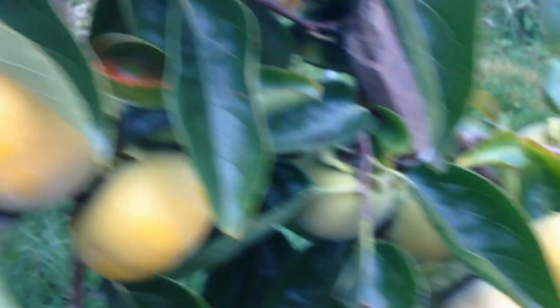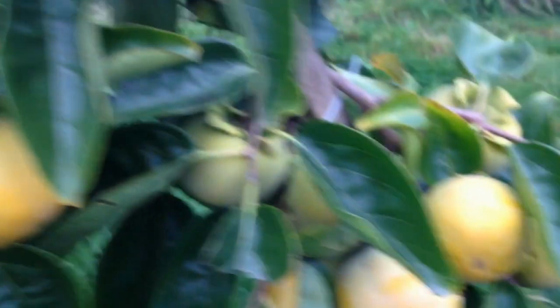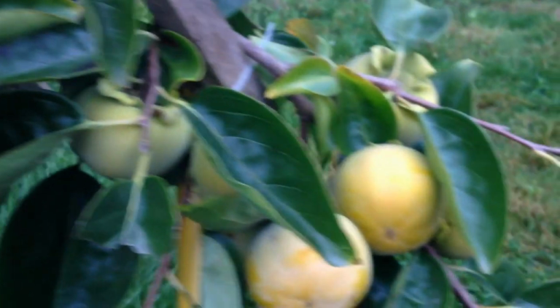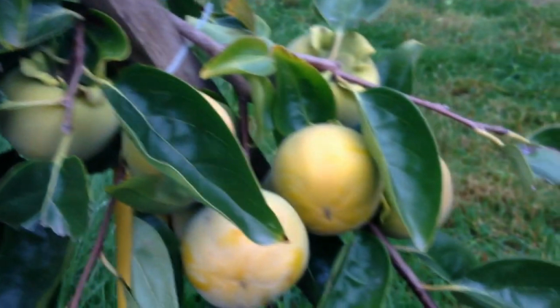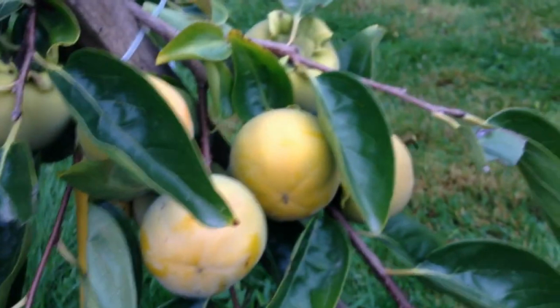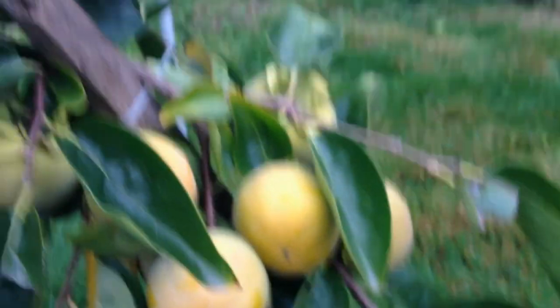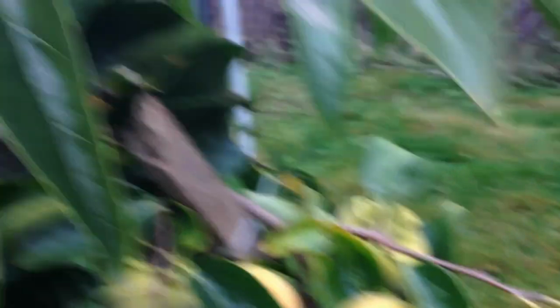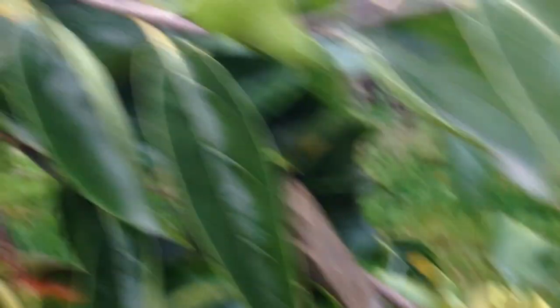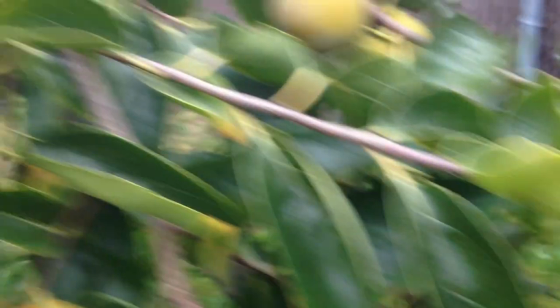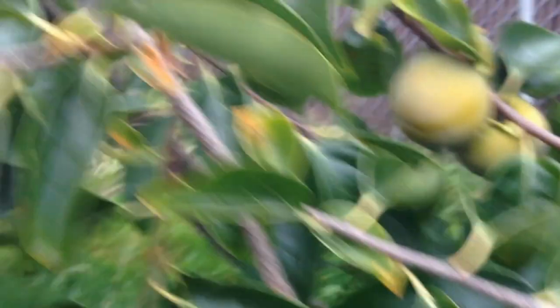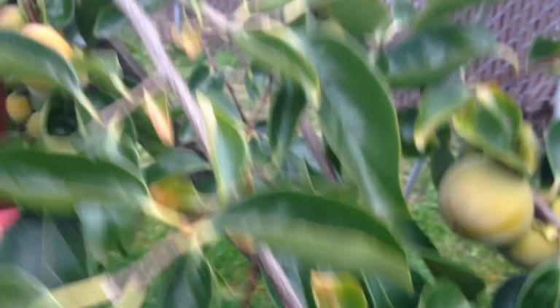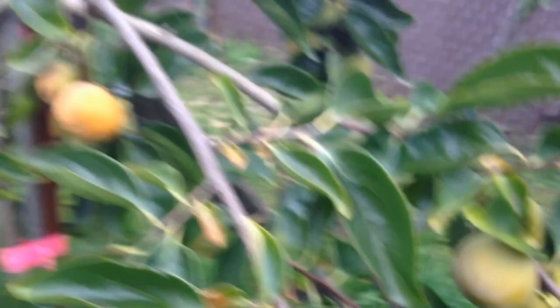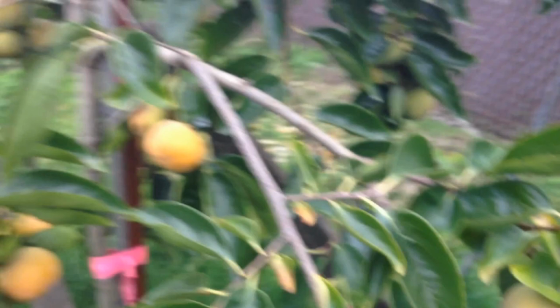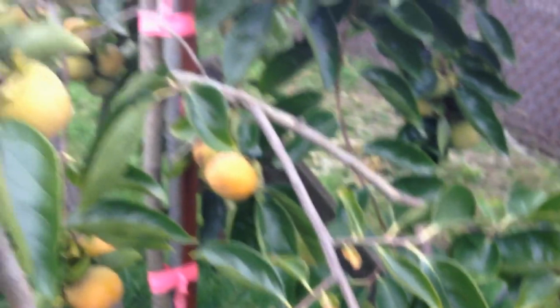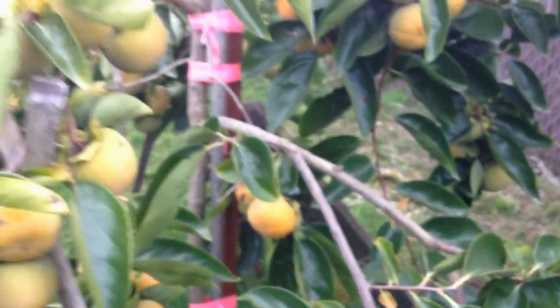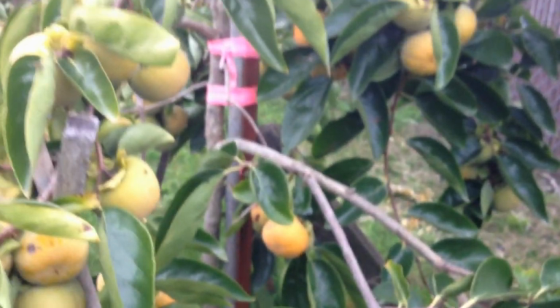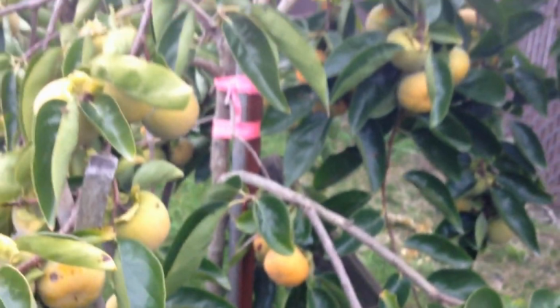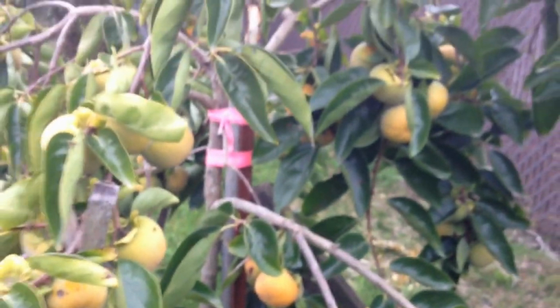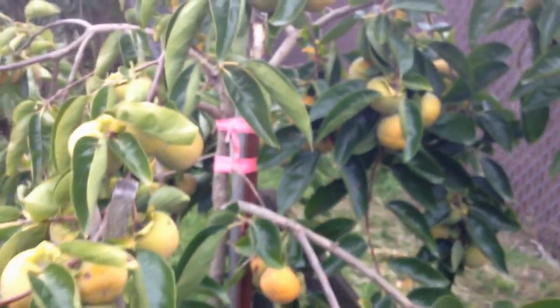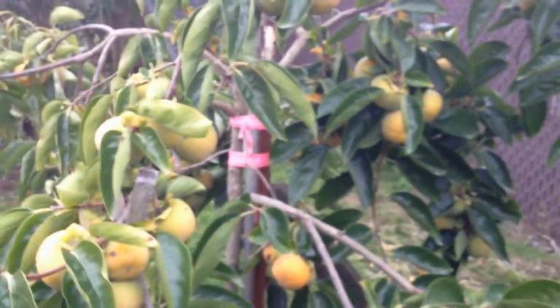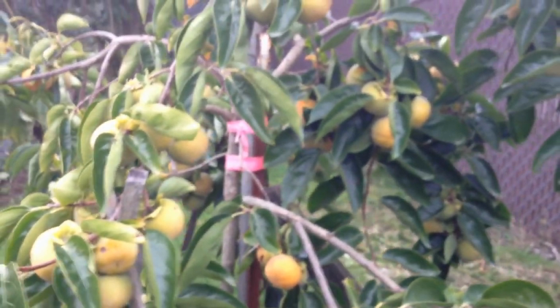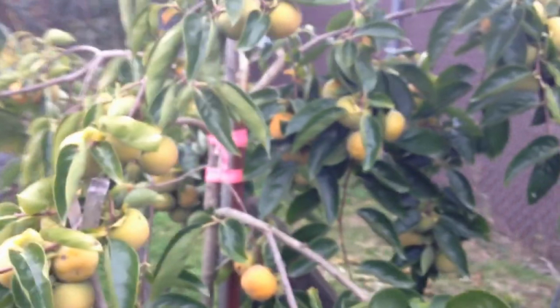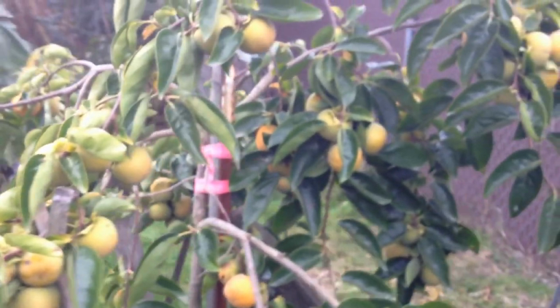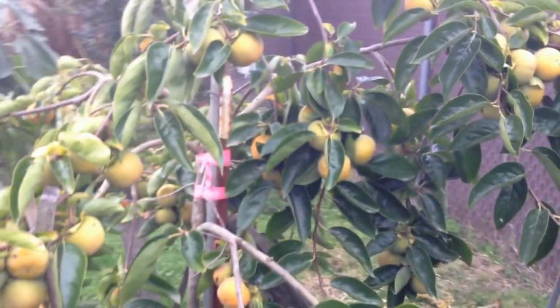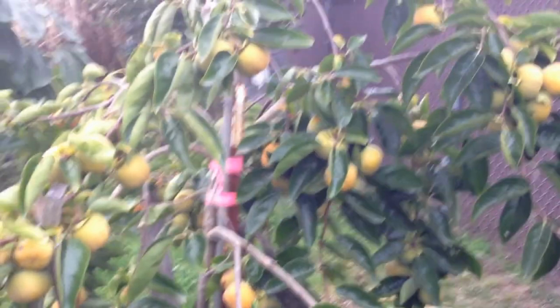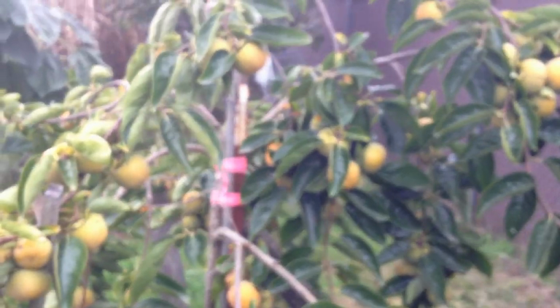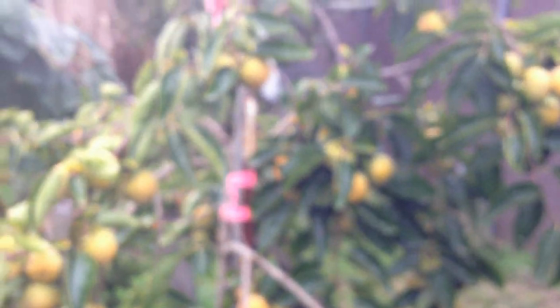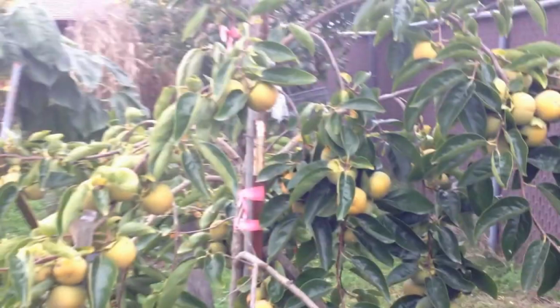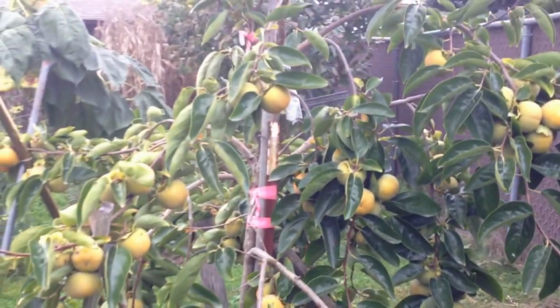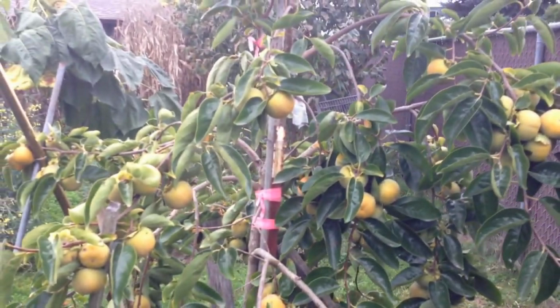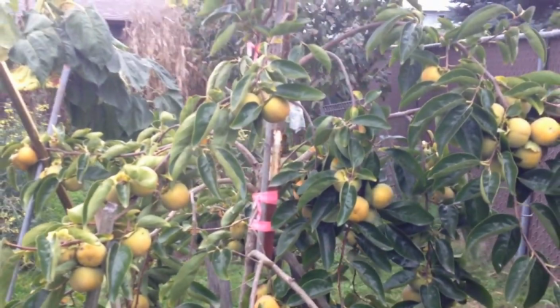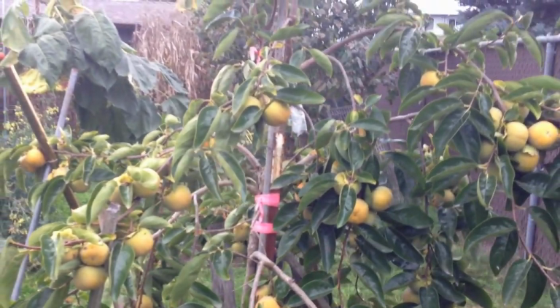Here's a nice size persimmon — you can see how big it is. Some of the others are smaller, but I'm really looking forward to eating a bunch of these this year.